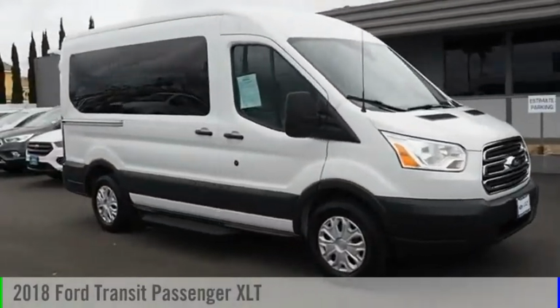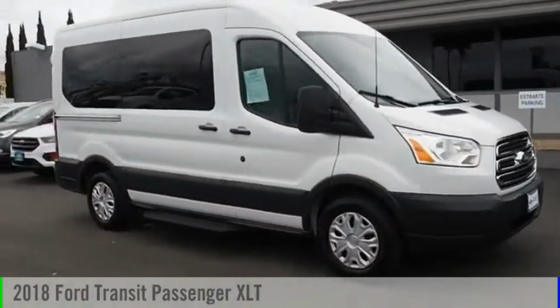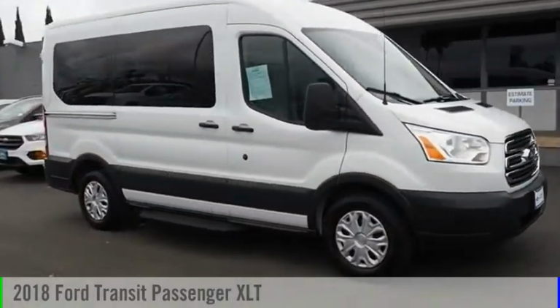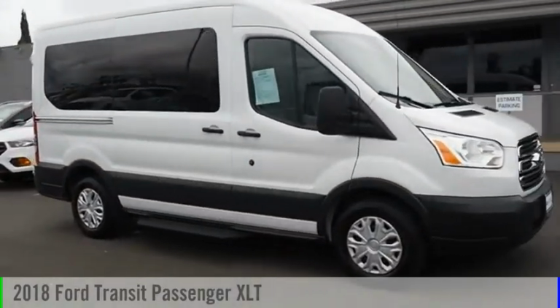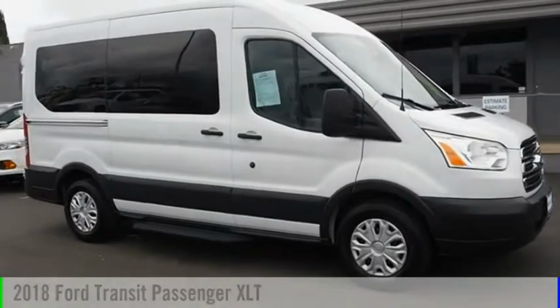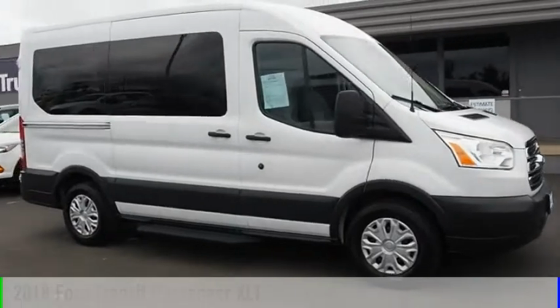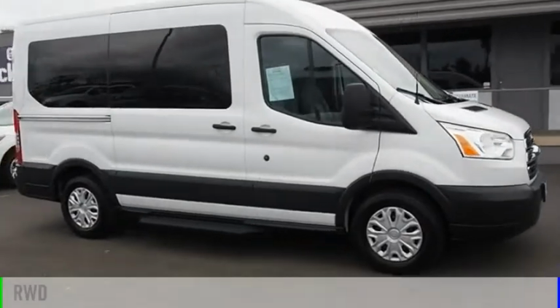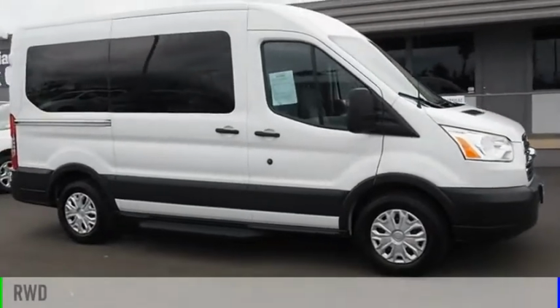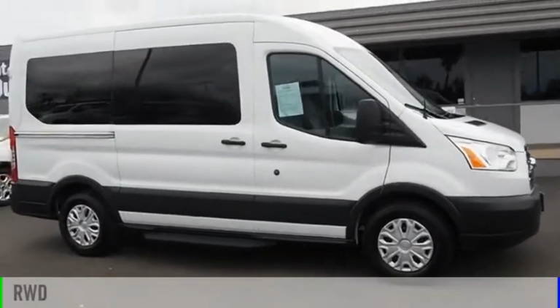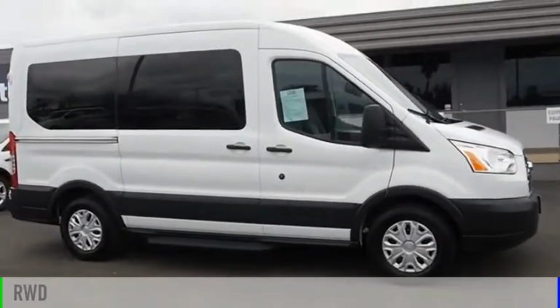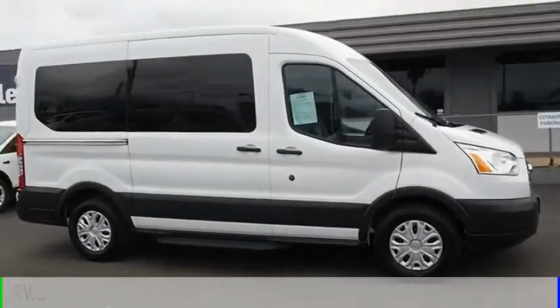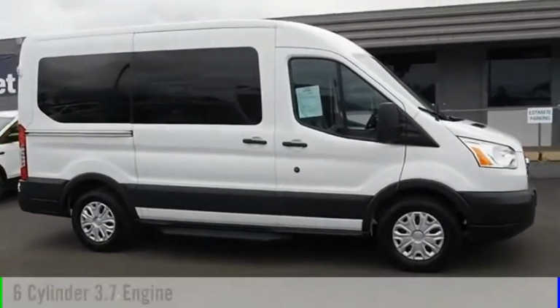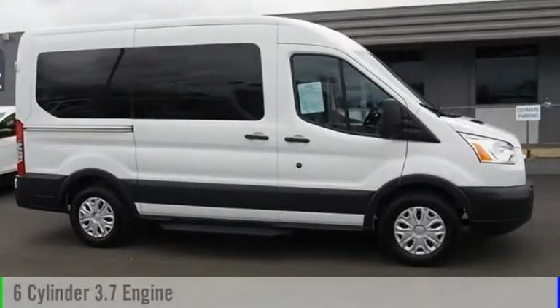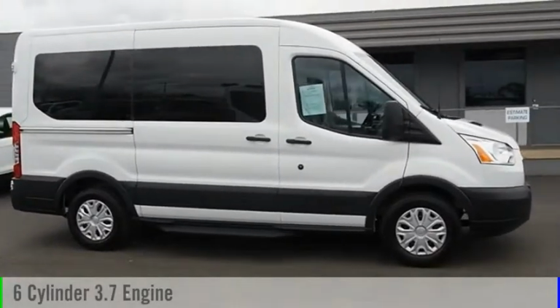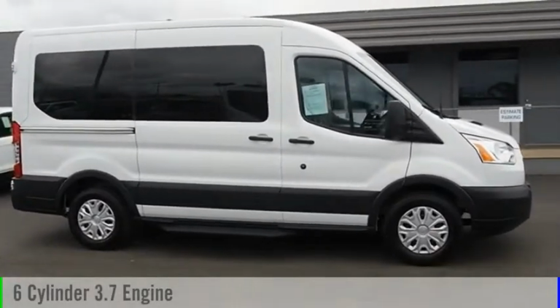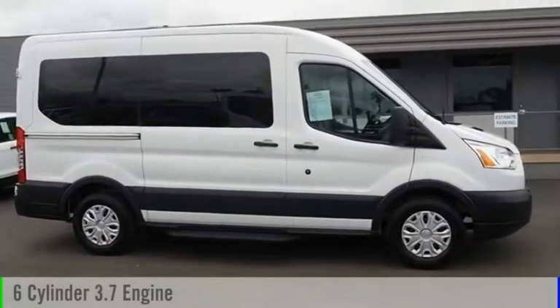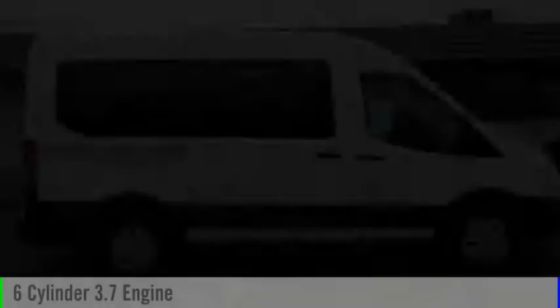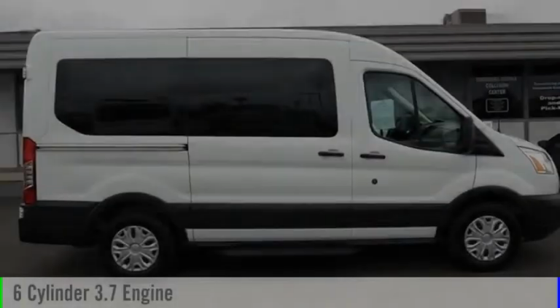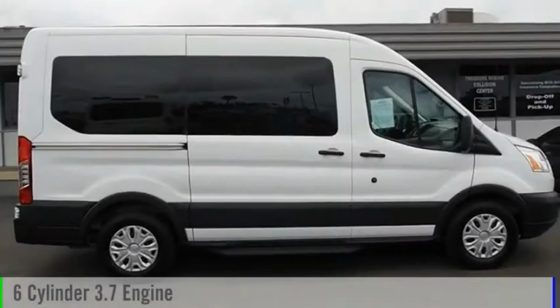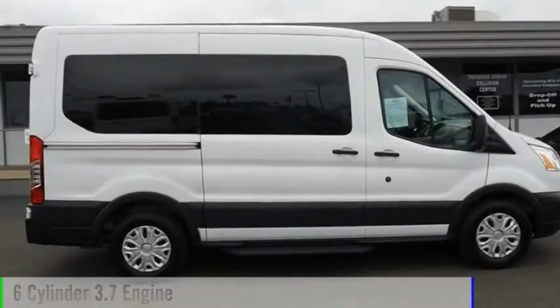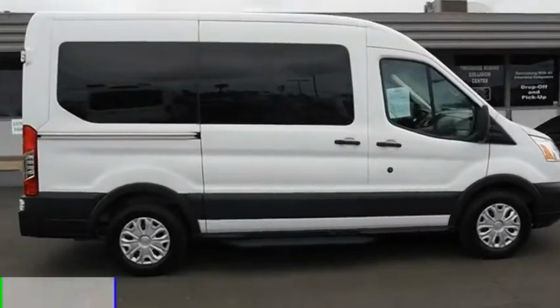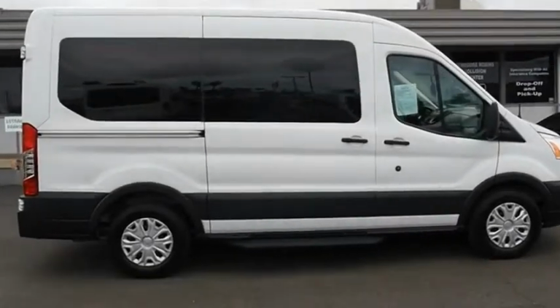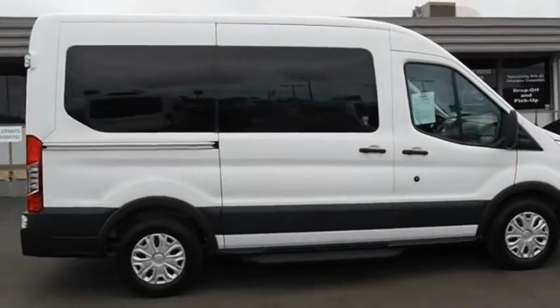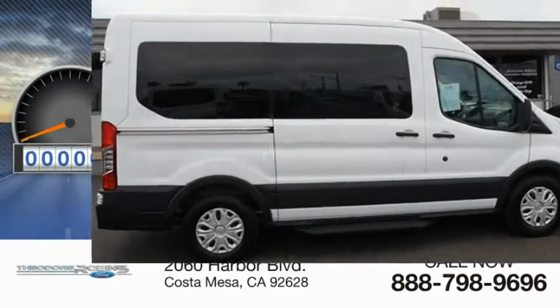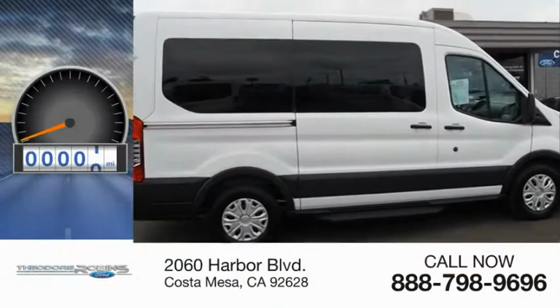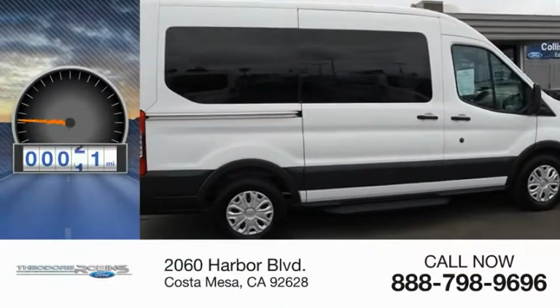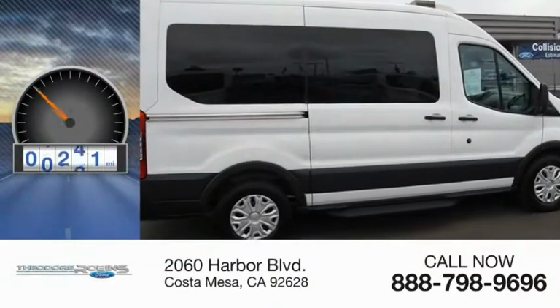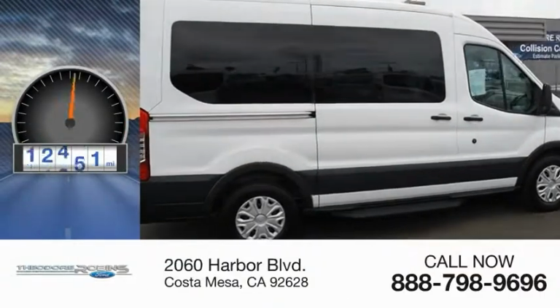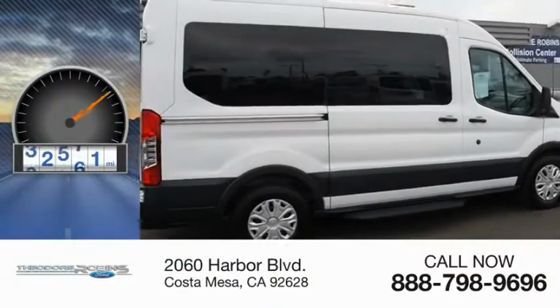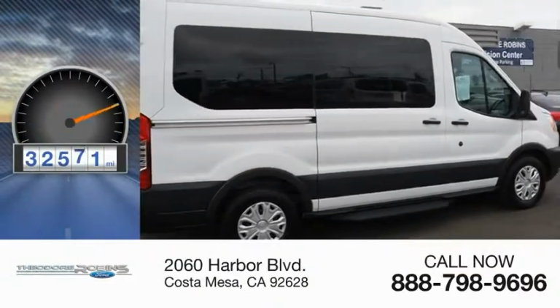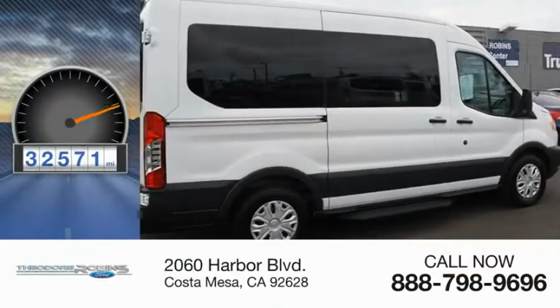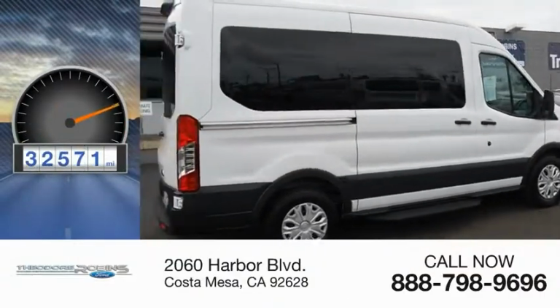This vehicle is powered by a rear-wheel drive, 6-cylinder, 3.7-liter engine. This vehicle has less than 35,000 miles.